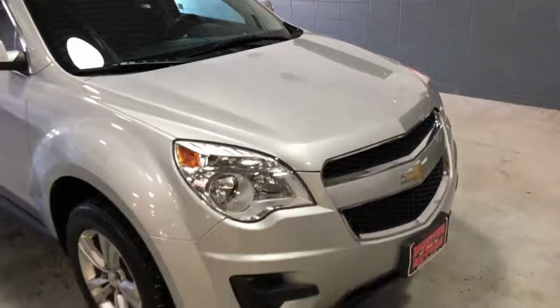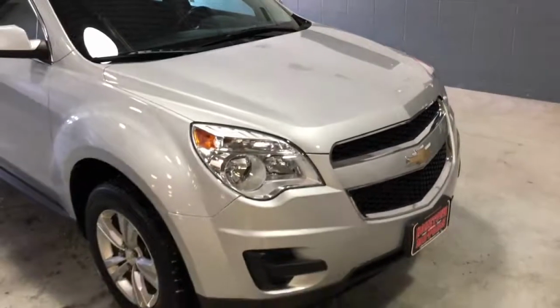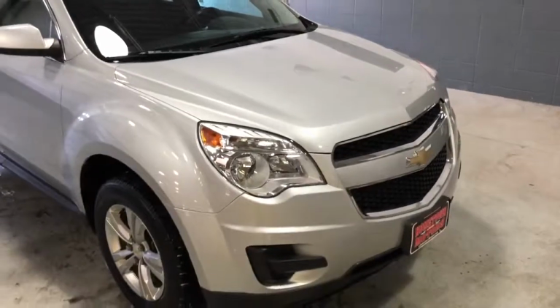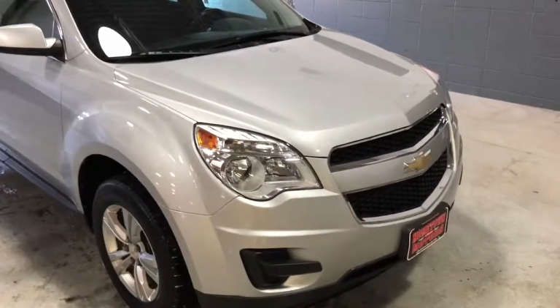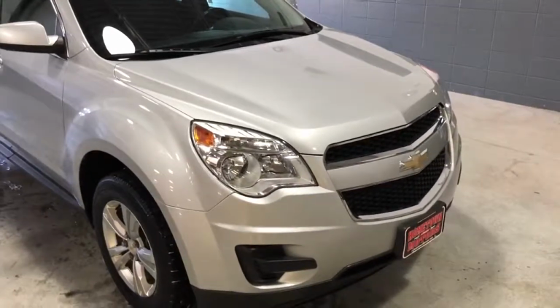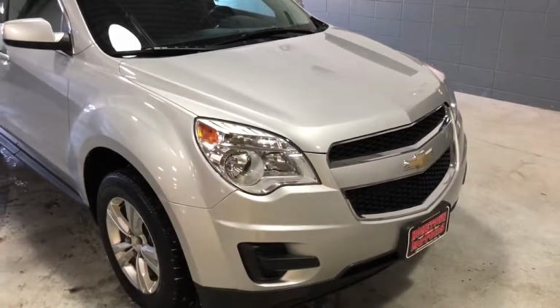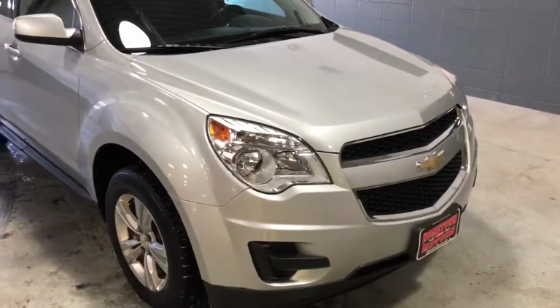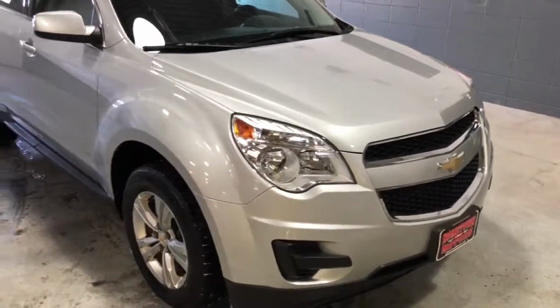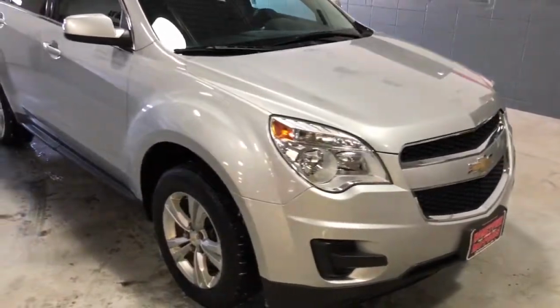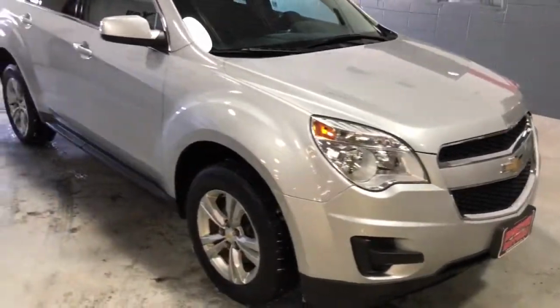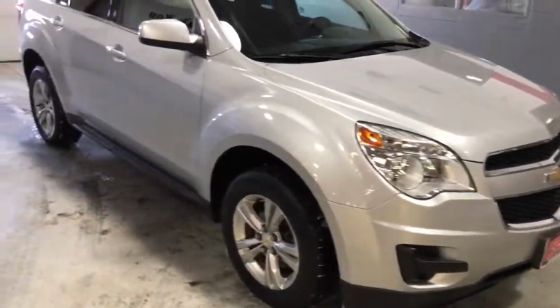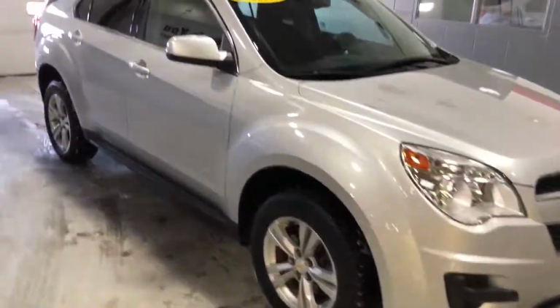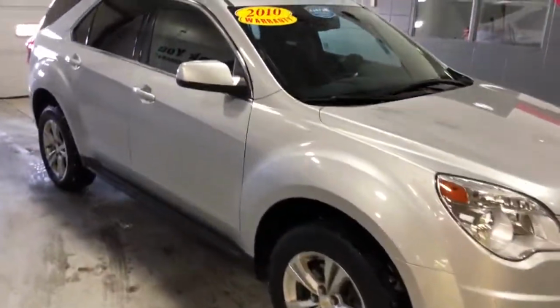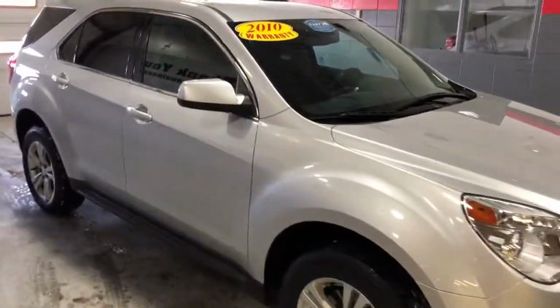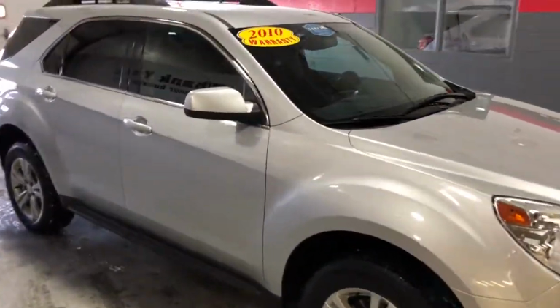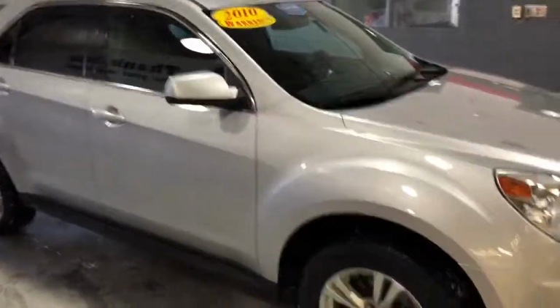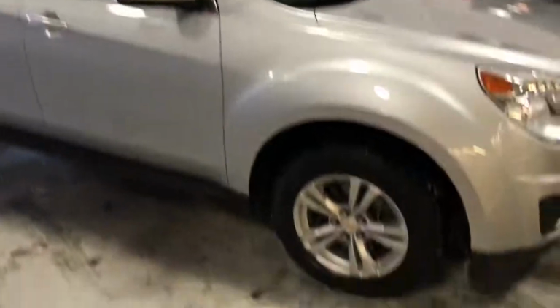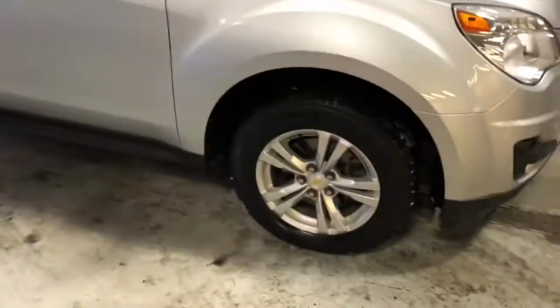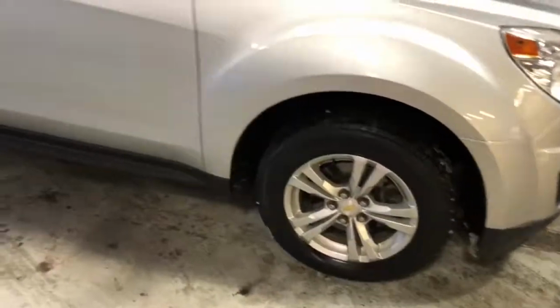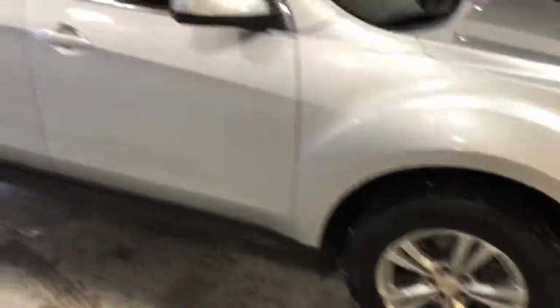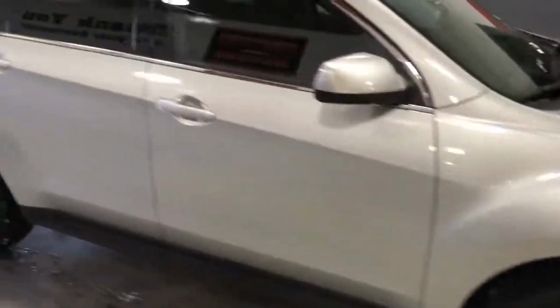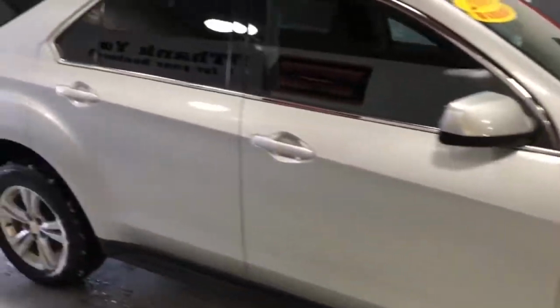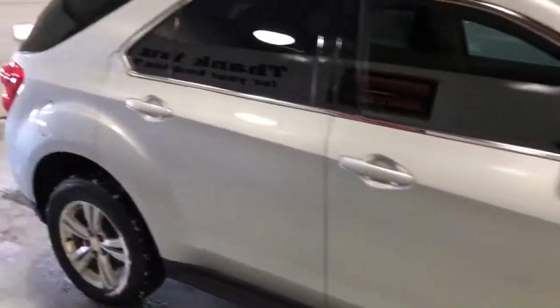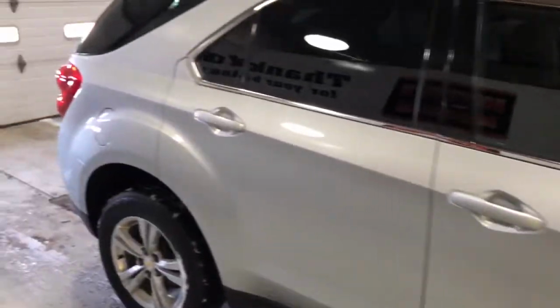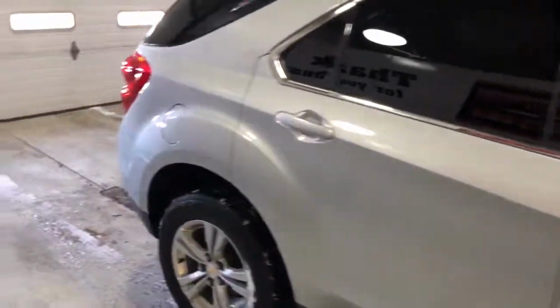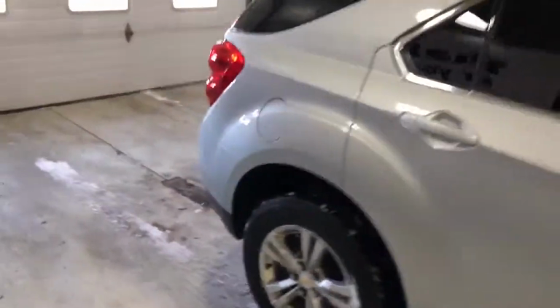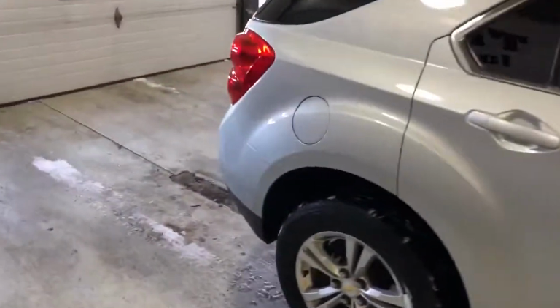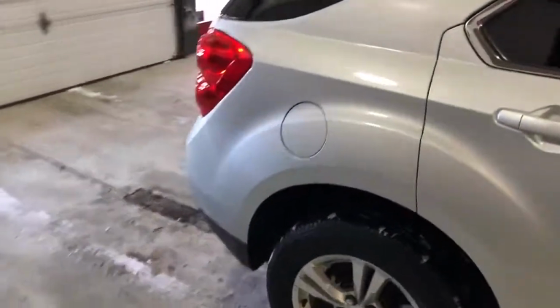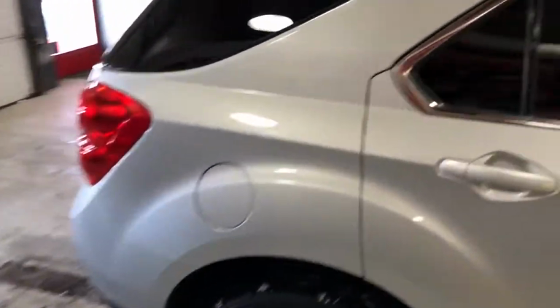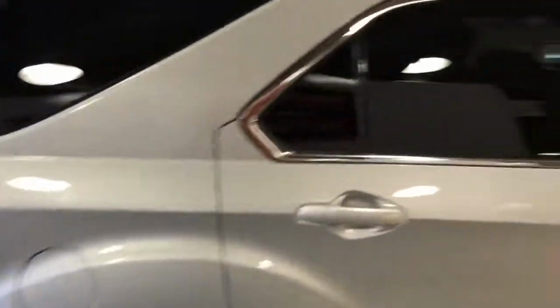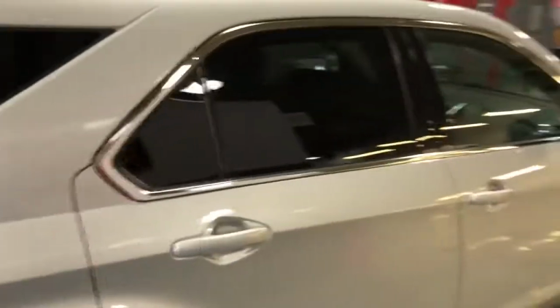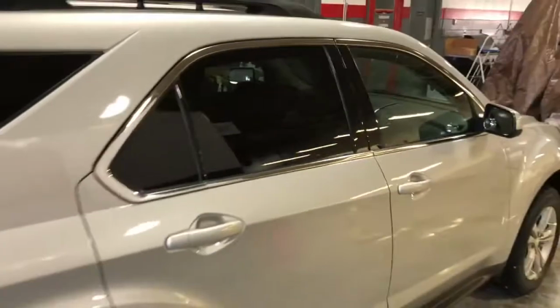Here we have a 2010 Chevrolet Equinox, this is an all wheel drive LT, aluminum wheels, silver ice metallic in color — a very good looking vehicle.